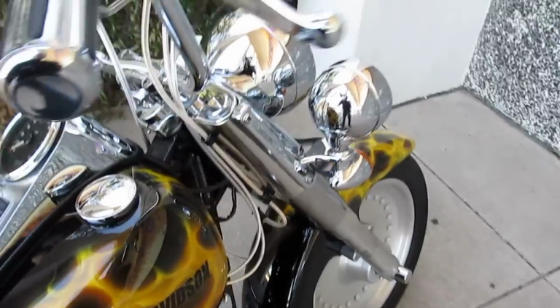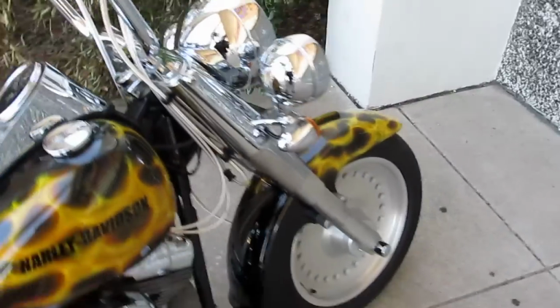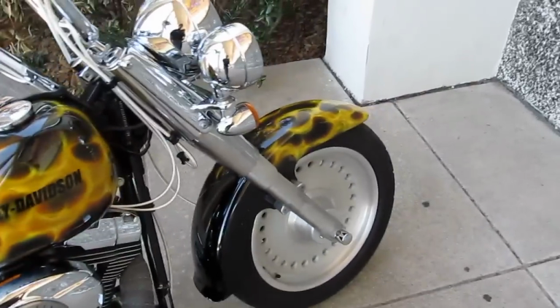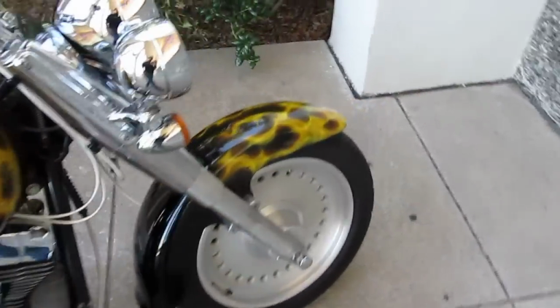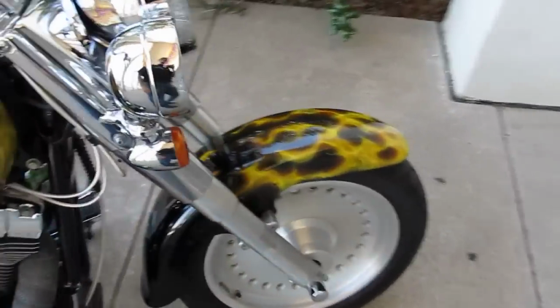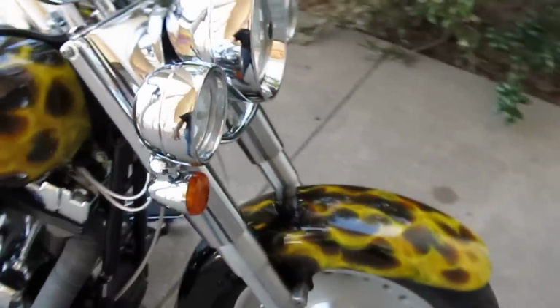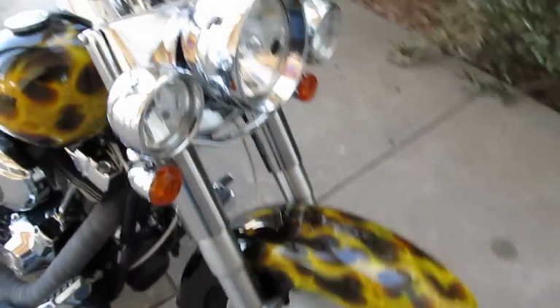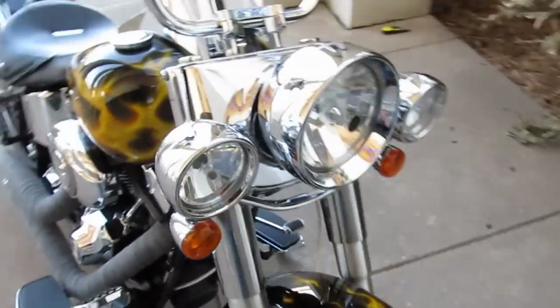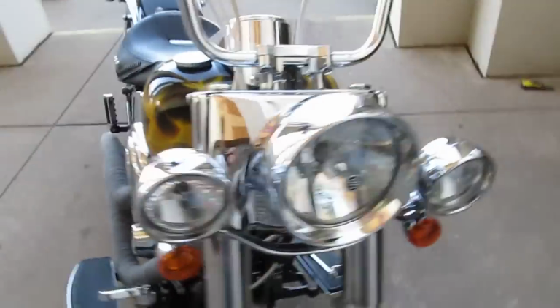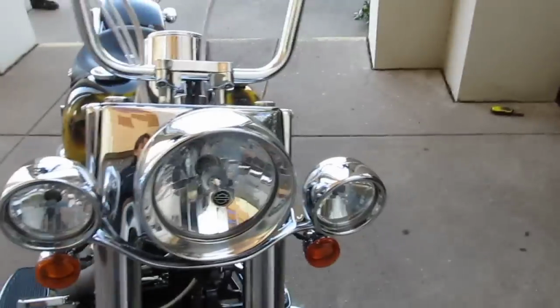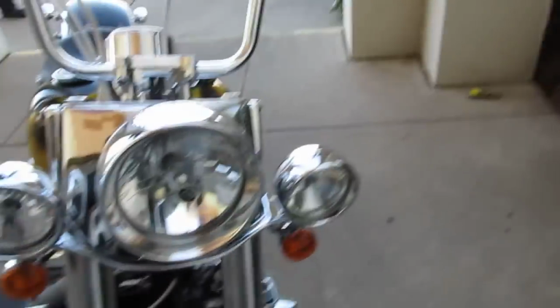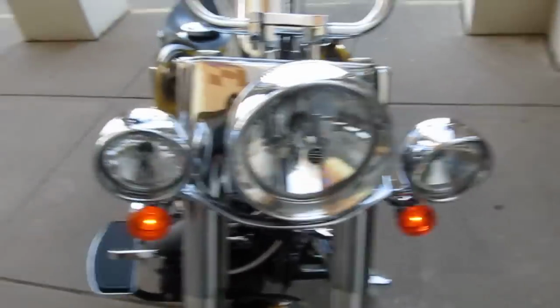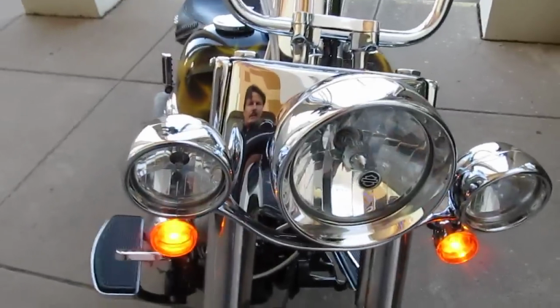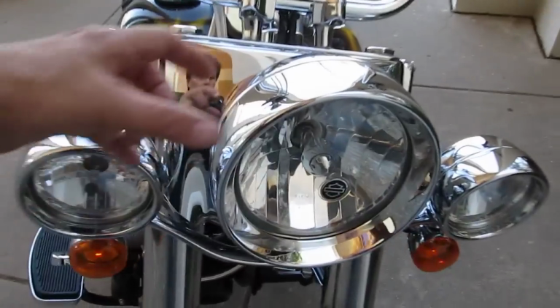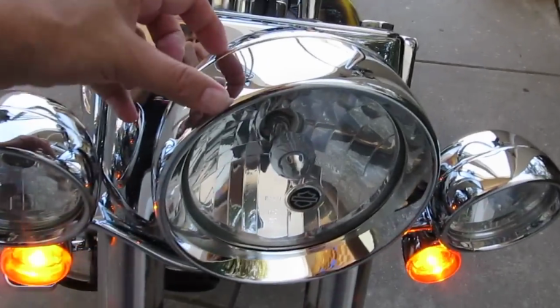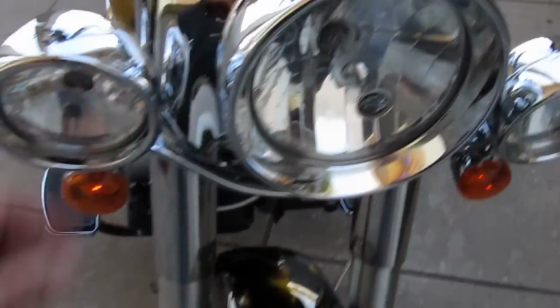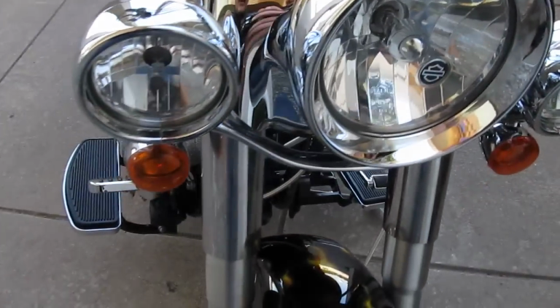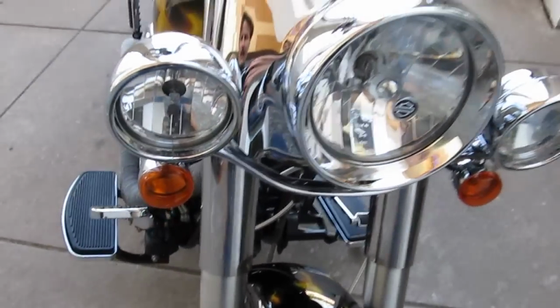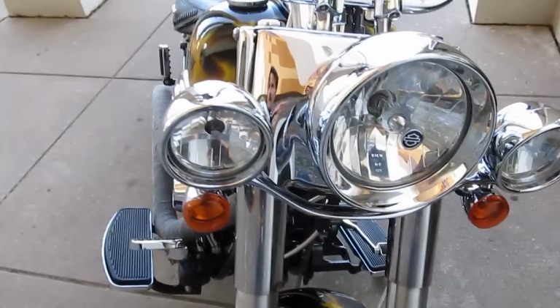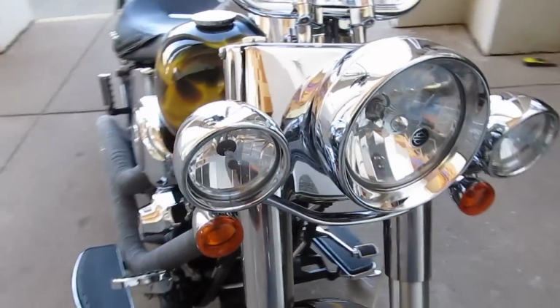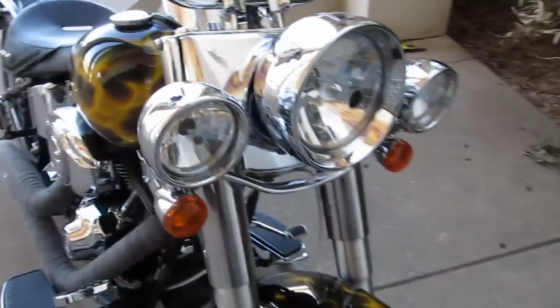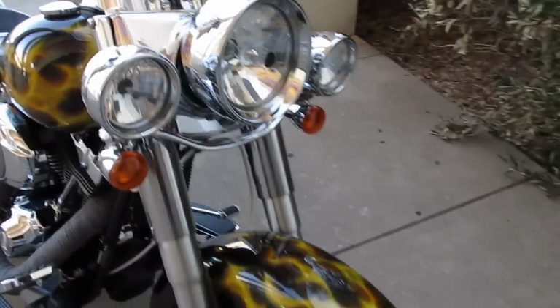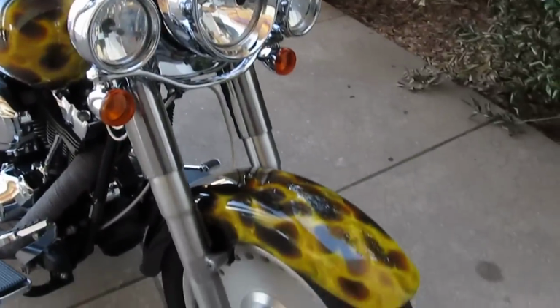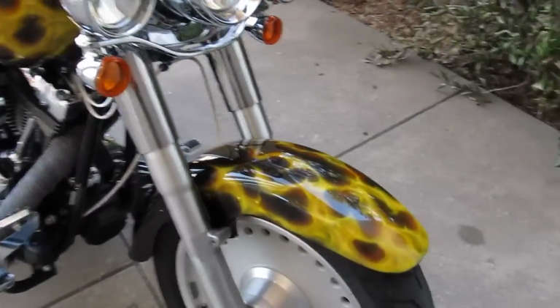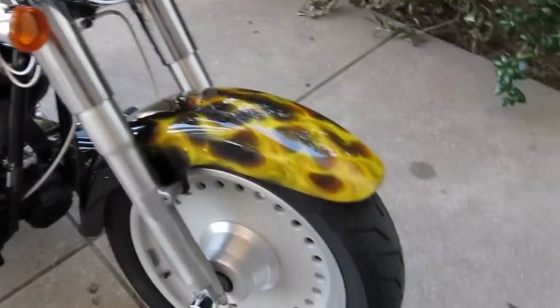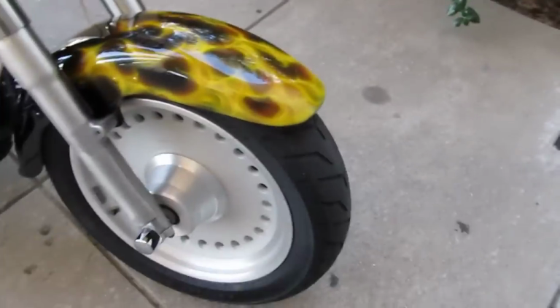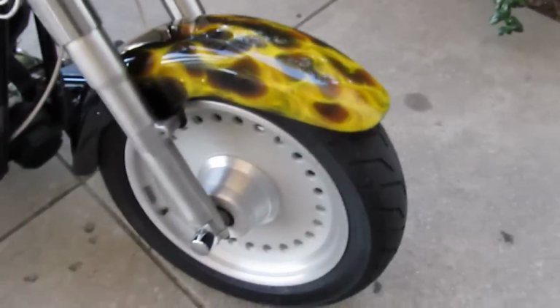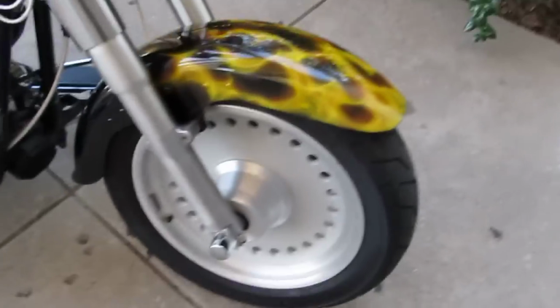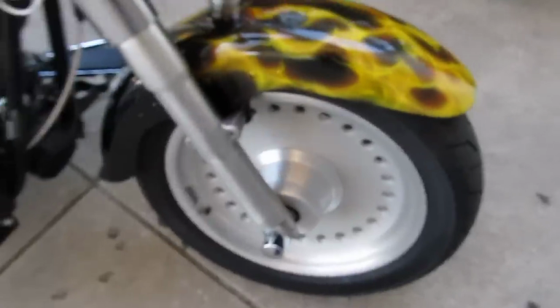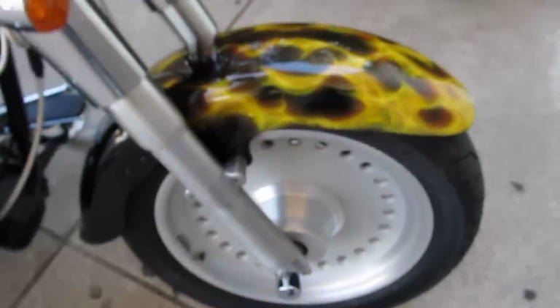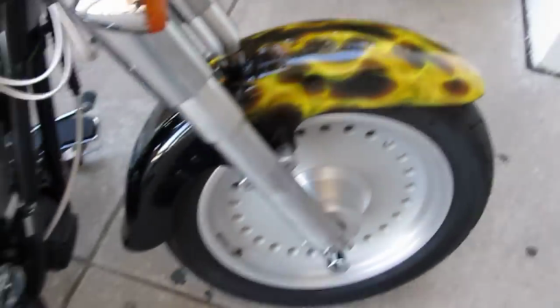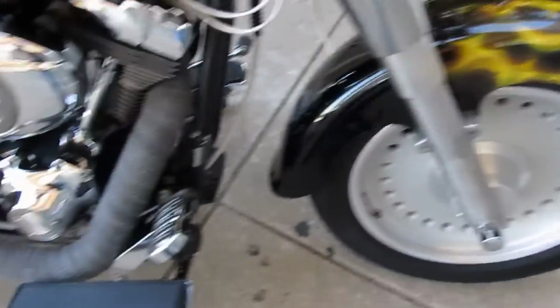This bike has also been upgraded with the Heritage style passing light bar. It's got the deep rings. You see how those lights are flashing? That means the security system, which is passive, is setting.